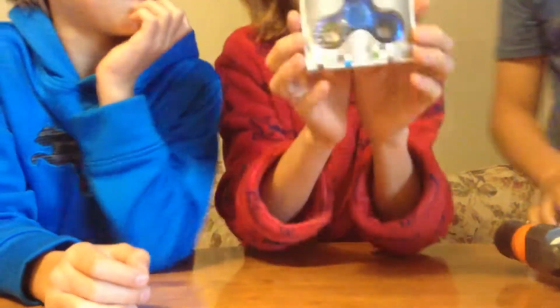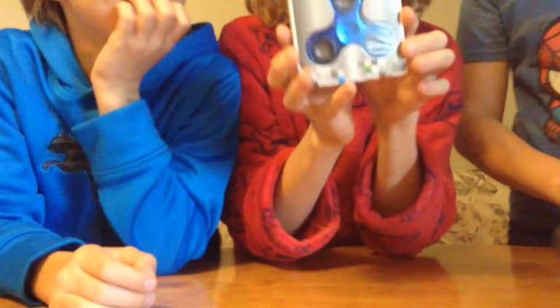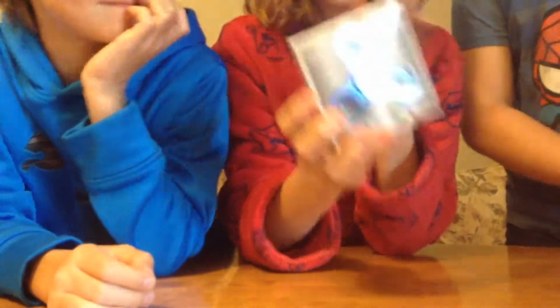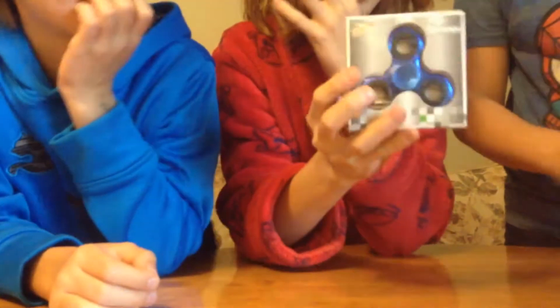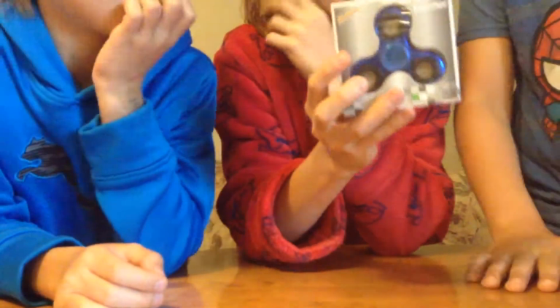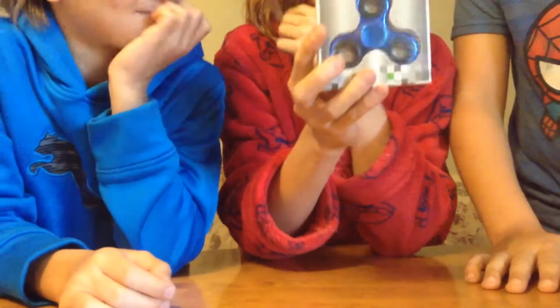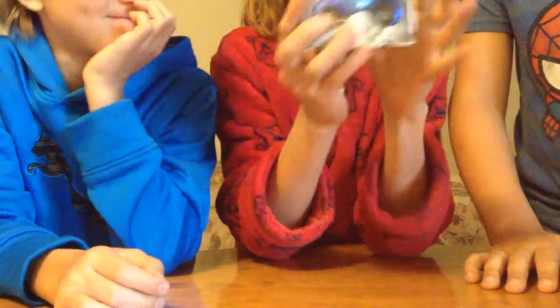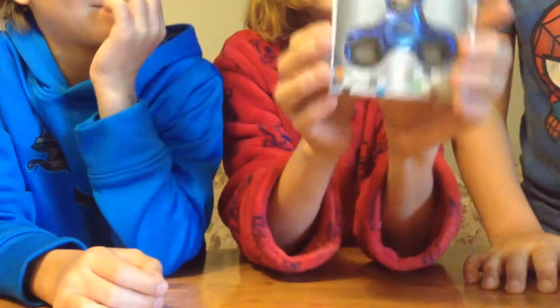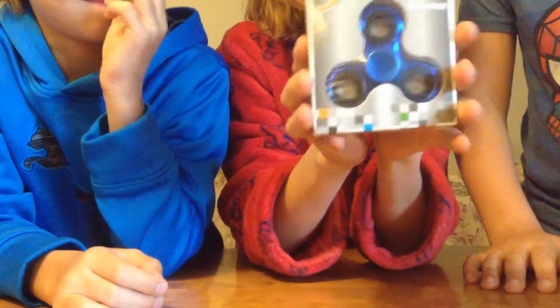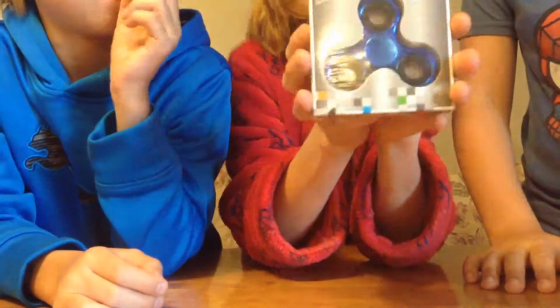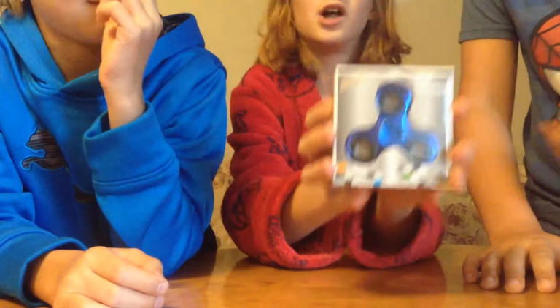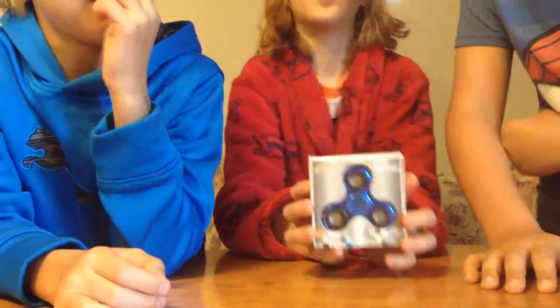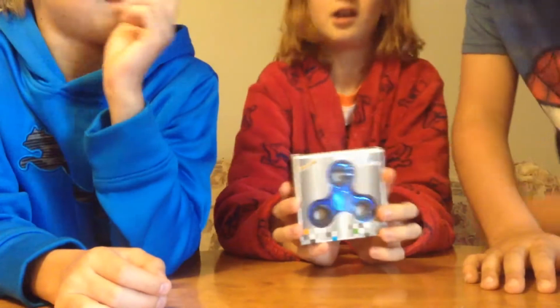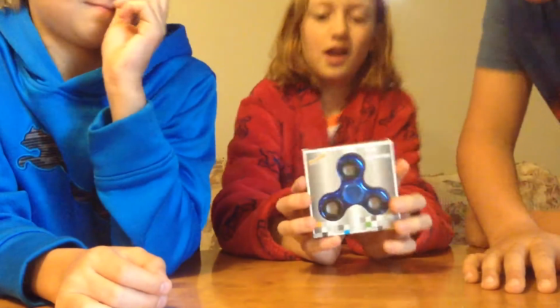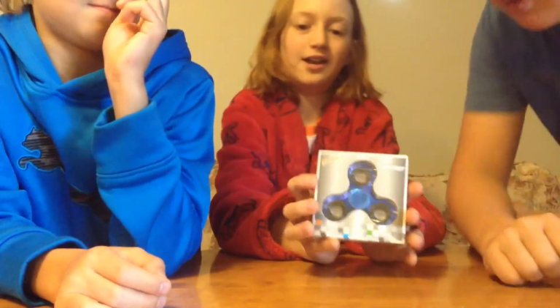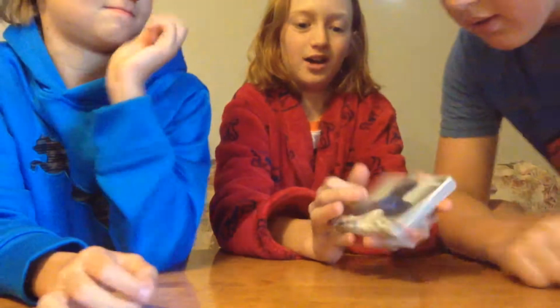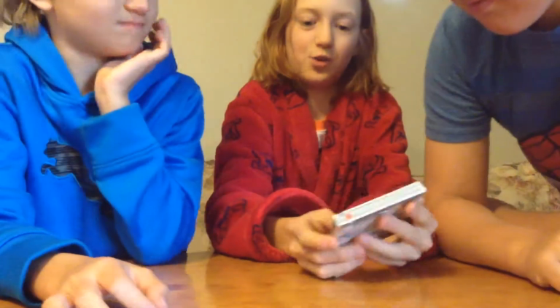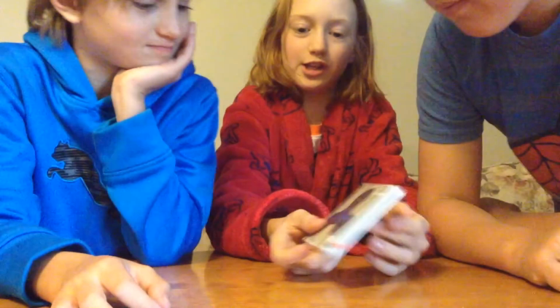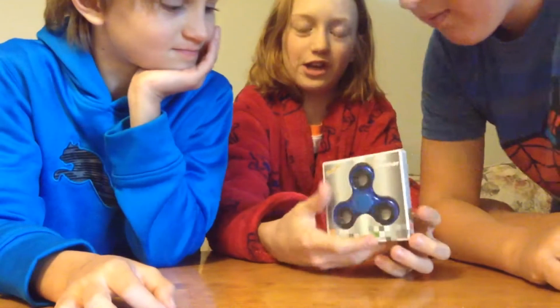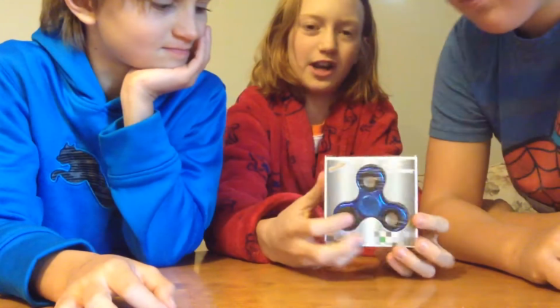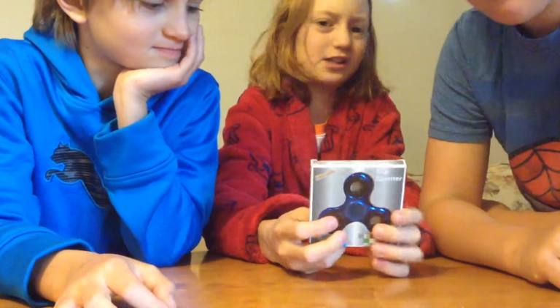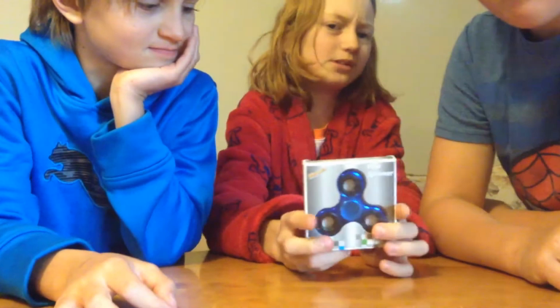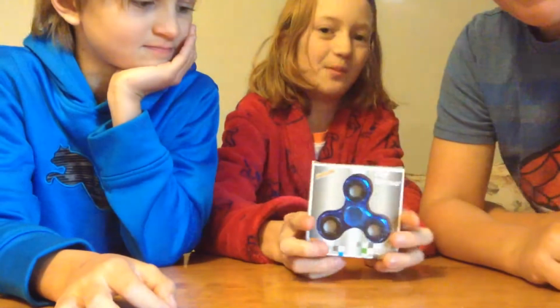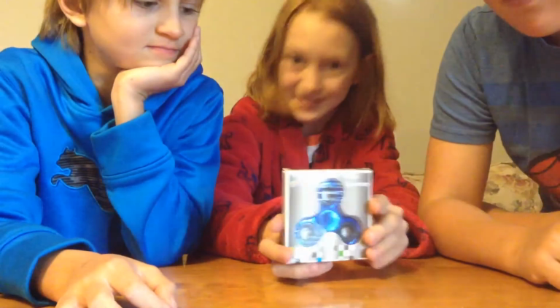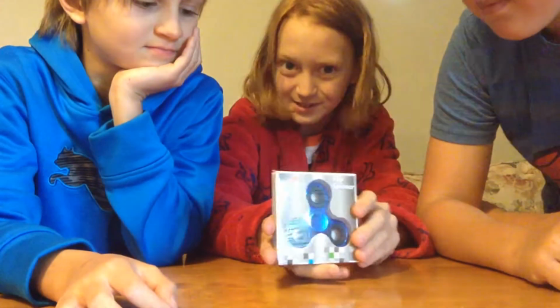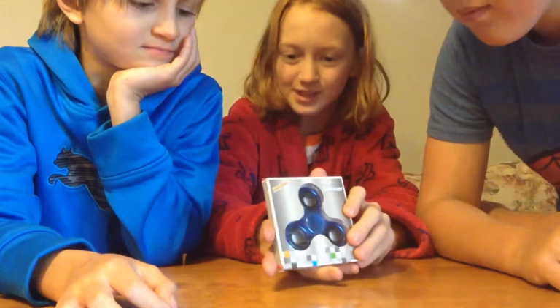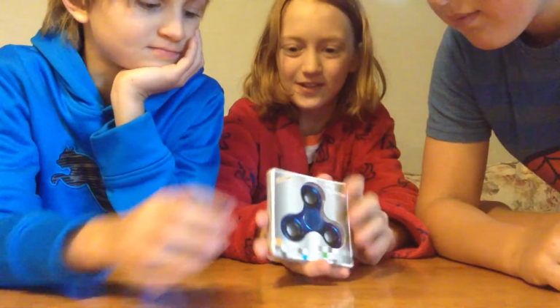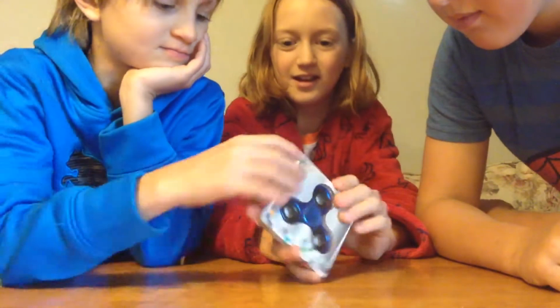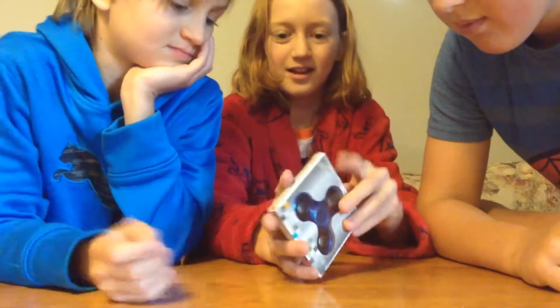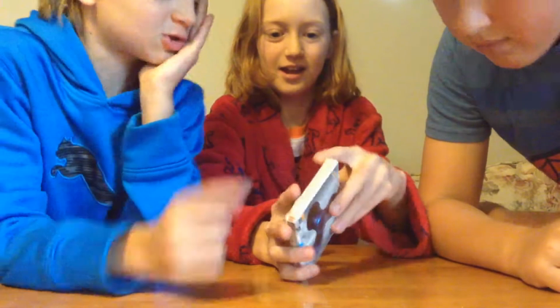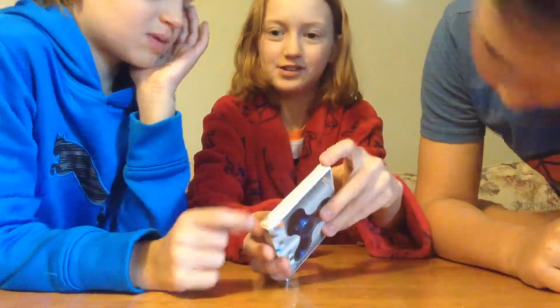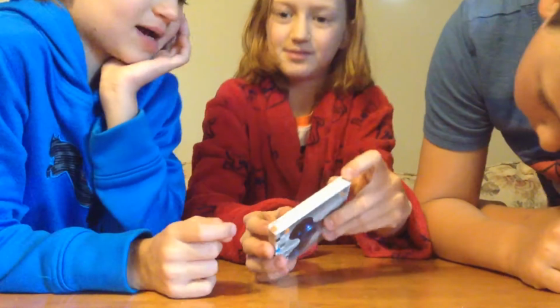So this is a fidget spinner, and you guys all know that. You twirl it on your finger and it's supposed to help with autism and stuff like that. Show them the back — fidget spinner.